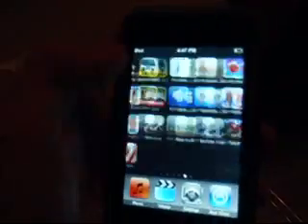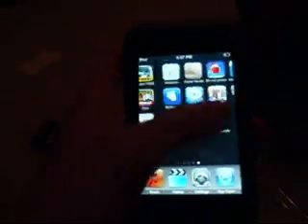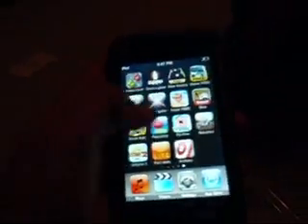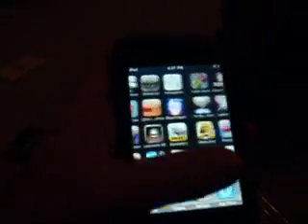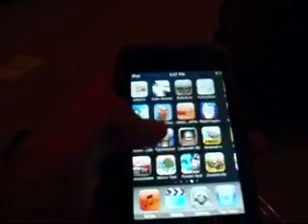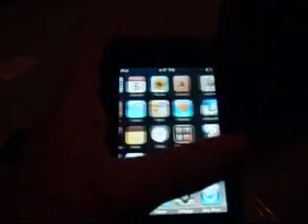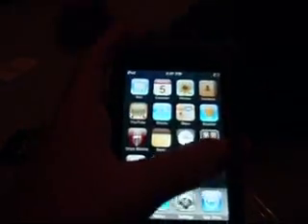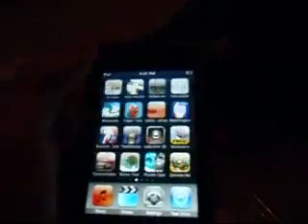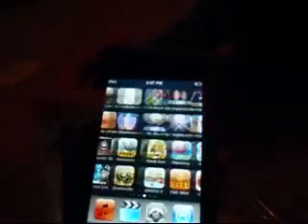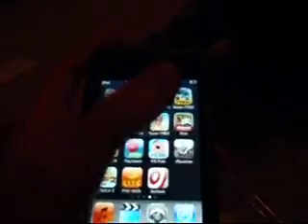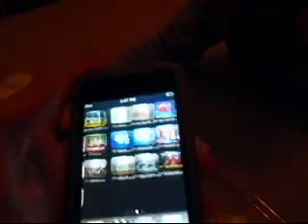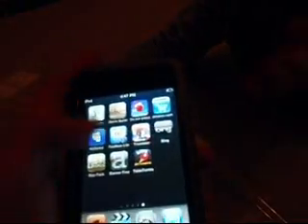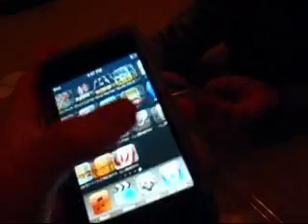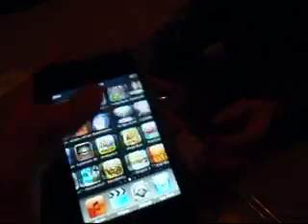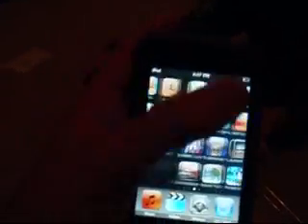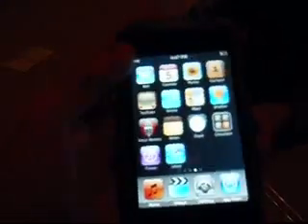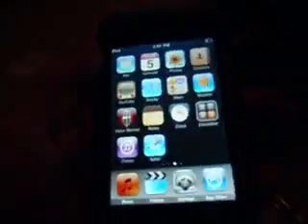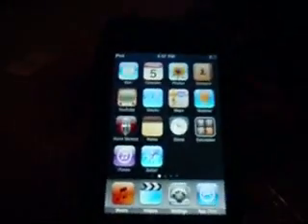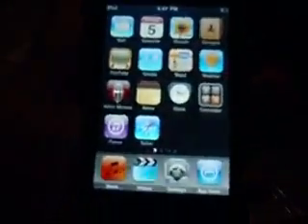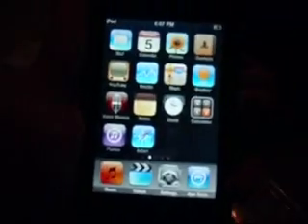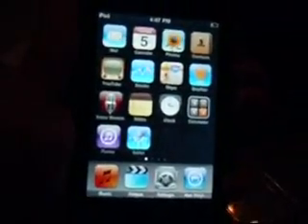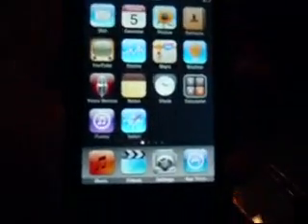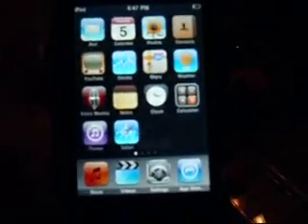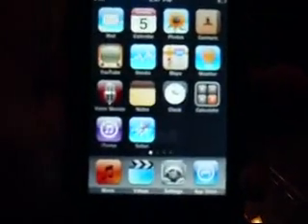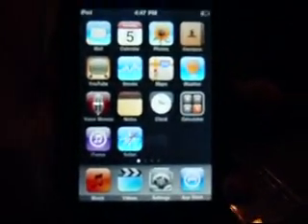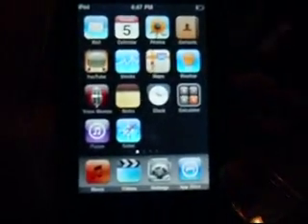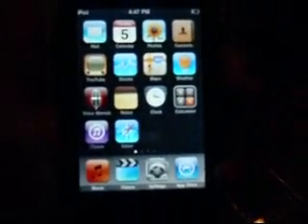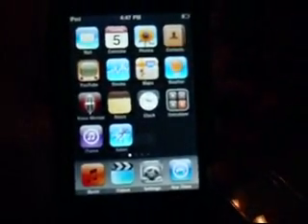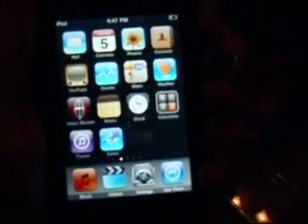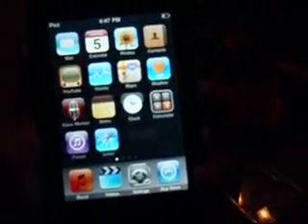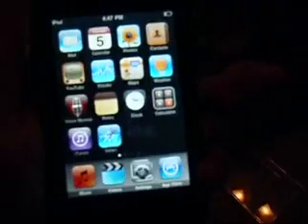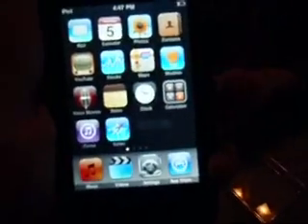I already have three pages of apps, and I just got it a week ago. Apps are pretty fun — they have over 75,000 apps to choose from.